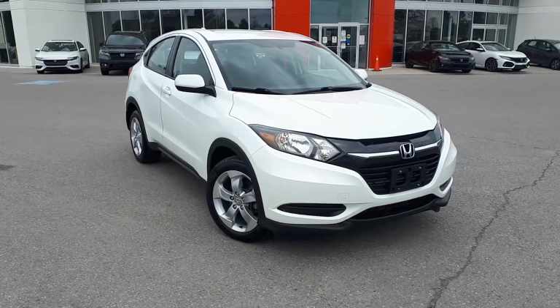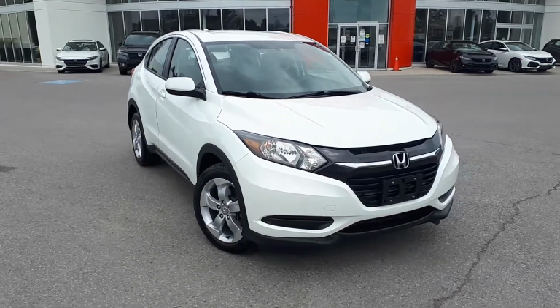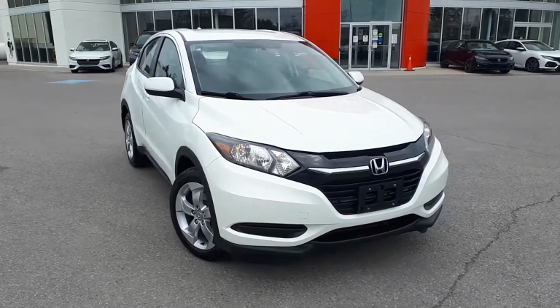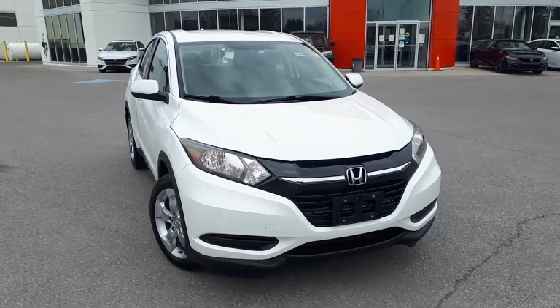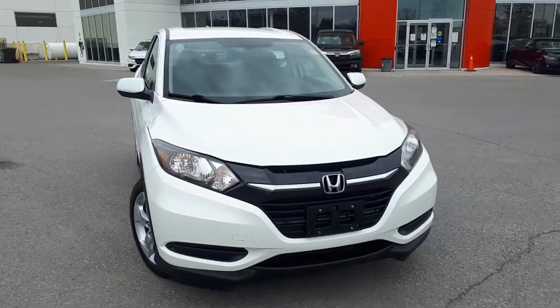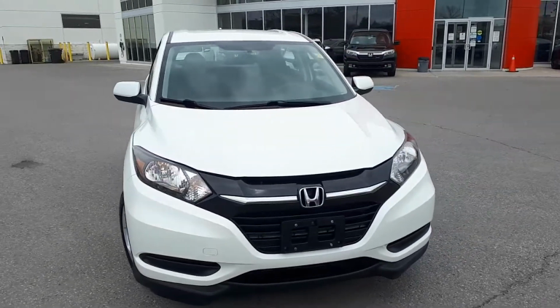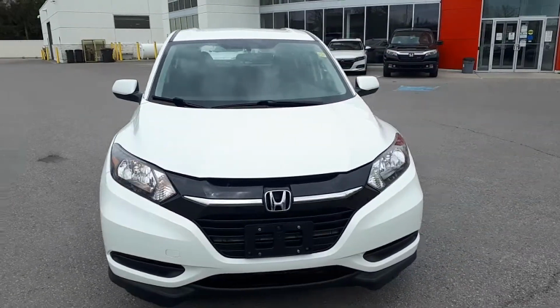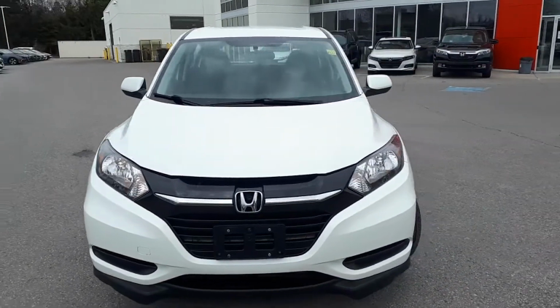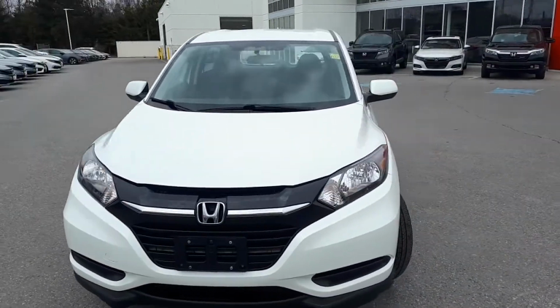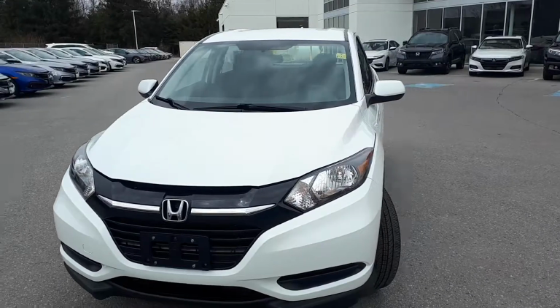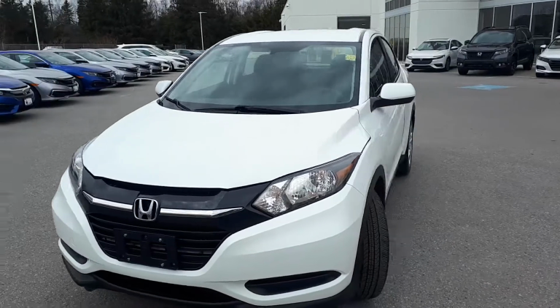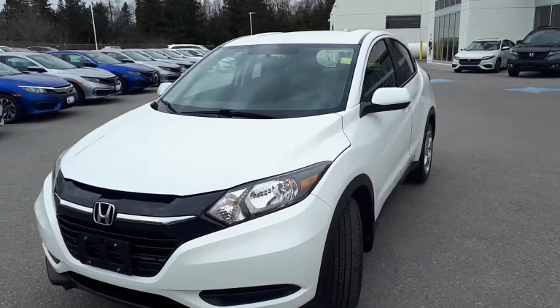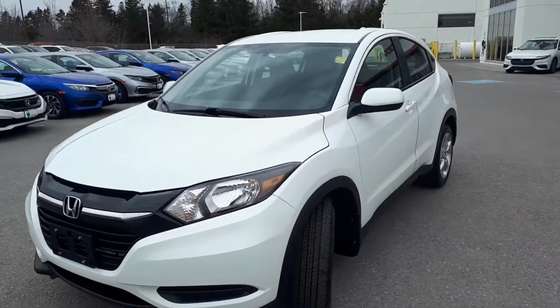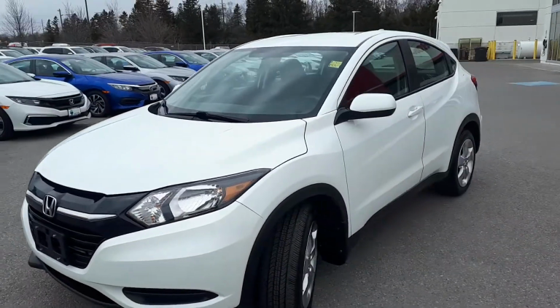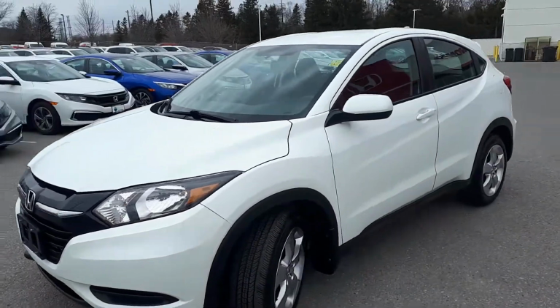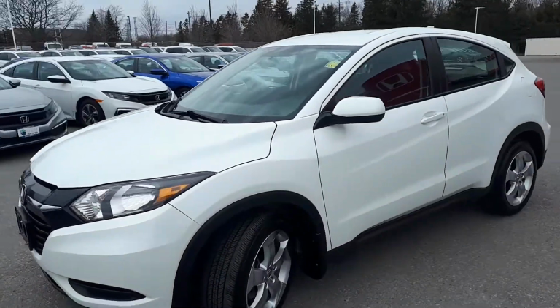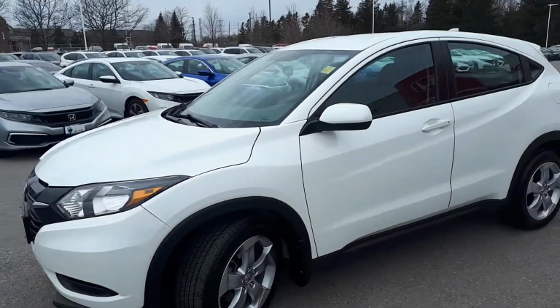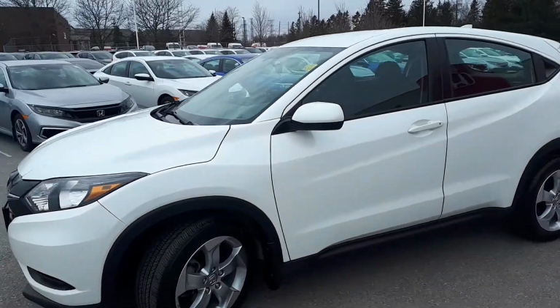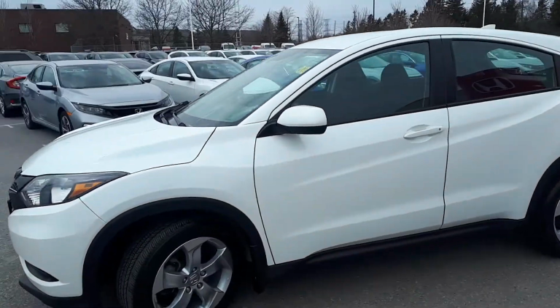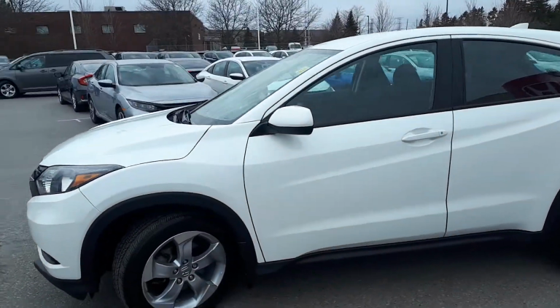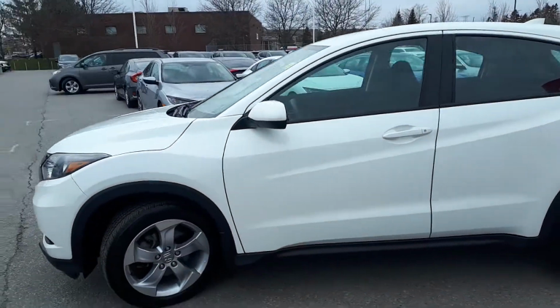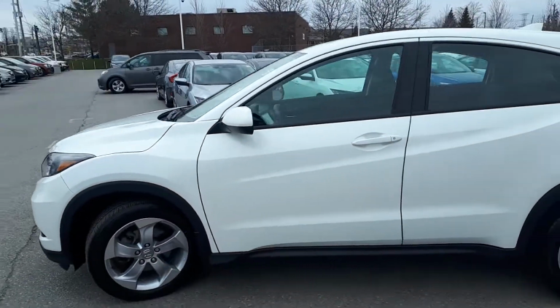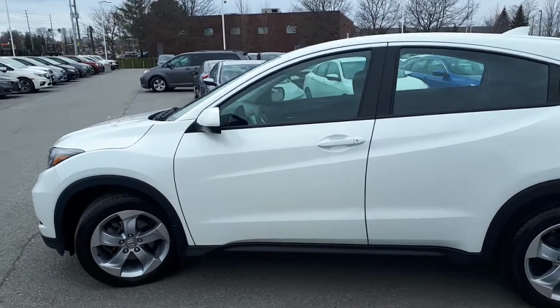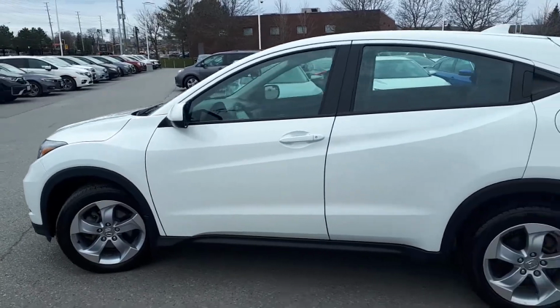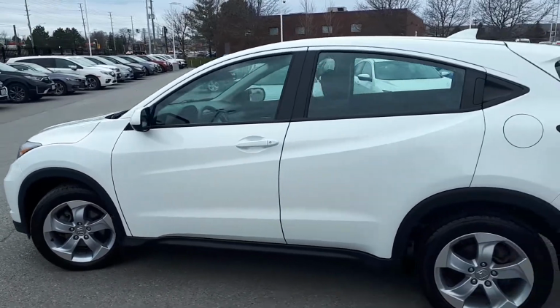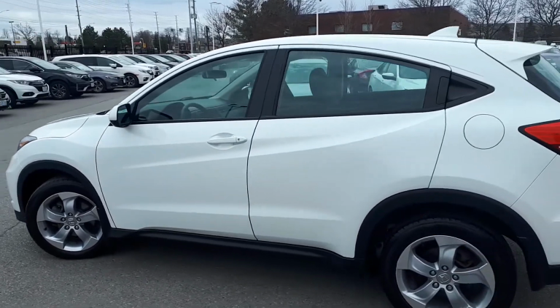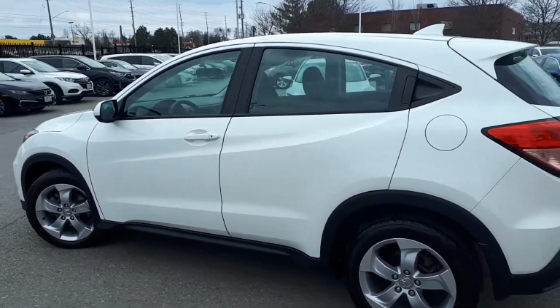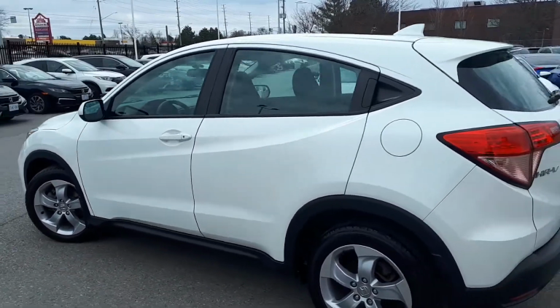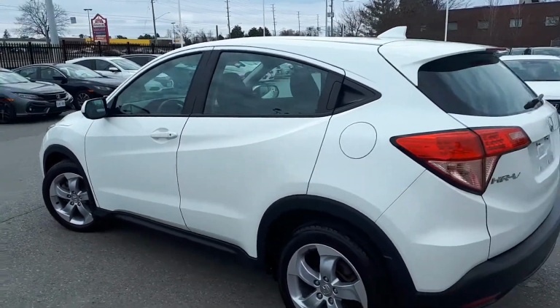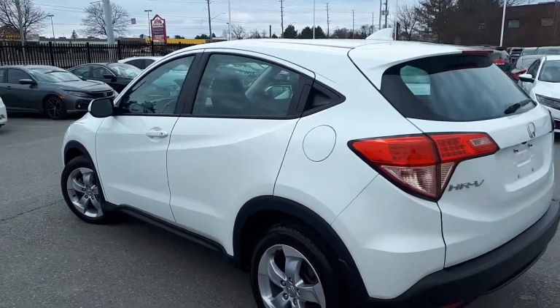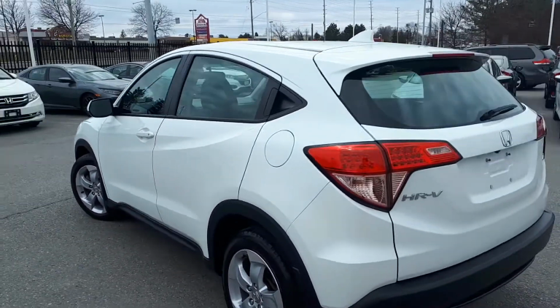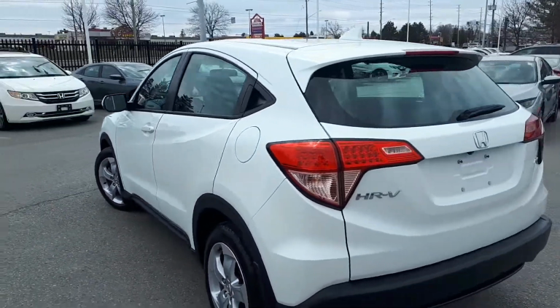Here at Pickering Honda we have a DriveShield certified pre-owned 2016 Honda HR-V LX all-wheel drive SUV. Here's a quick look at the outside of the vehicle.